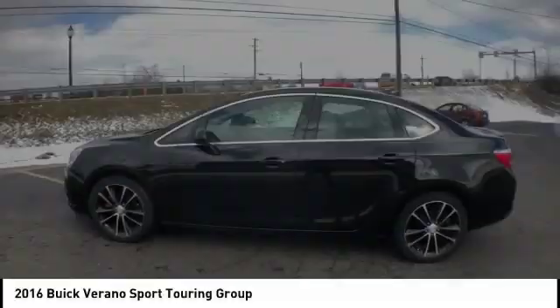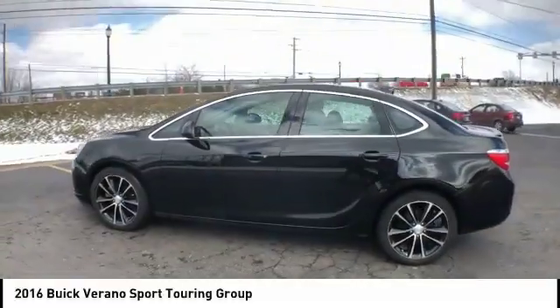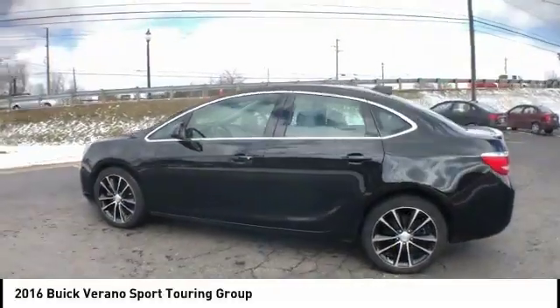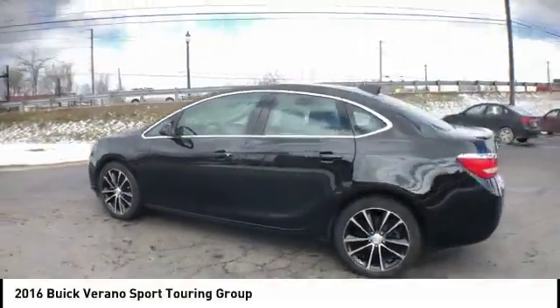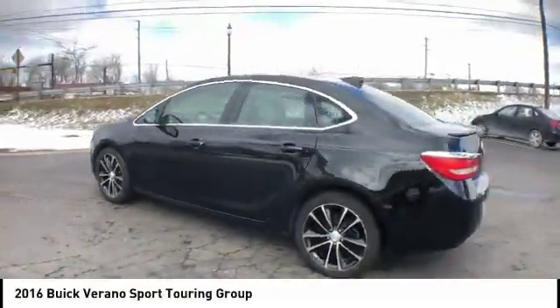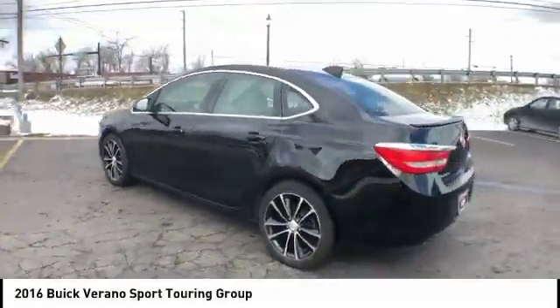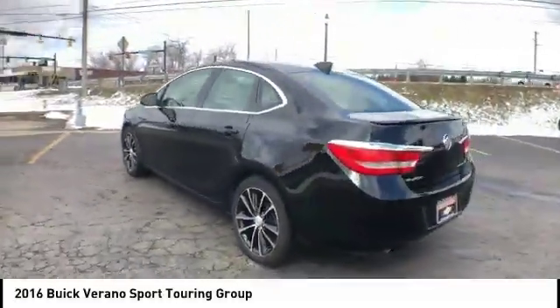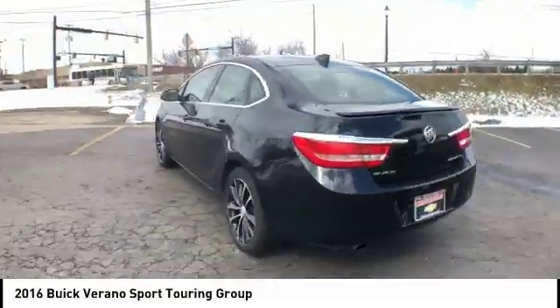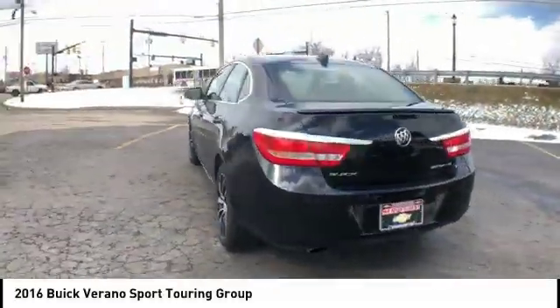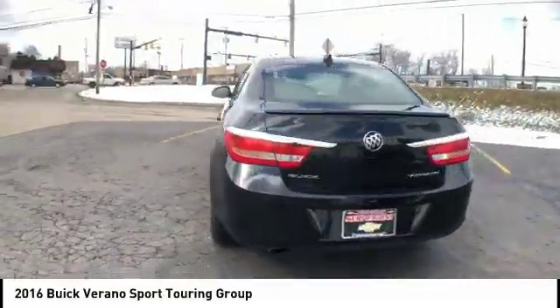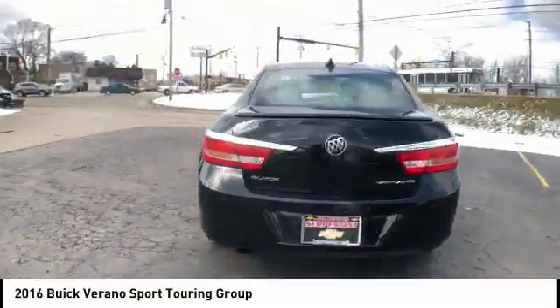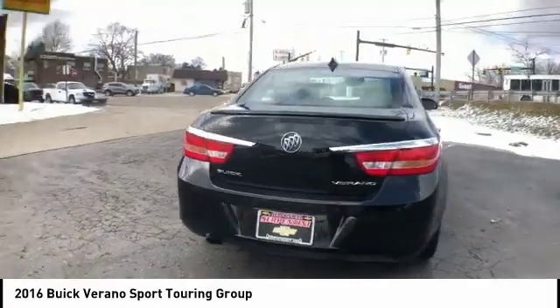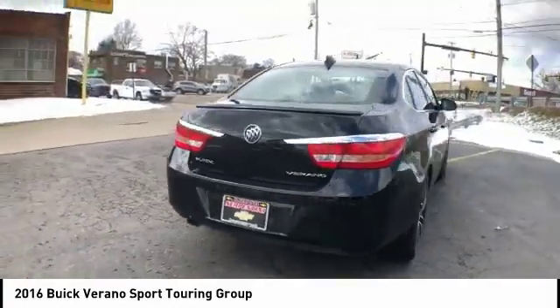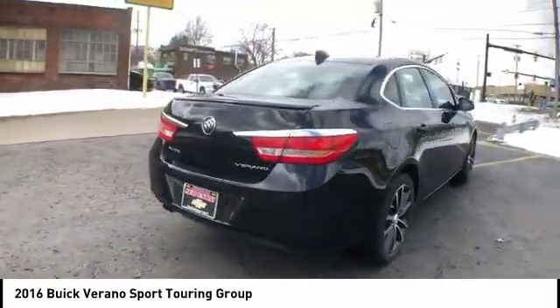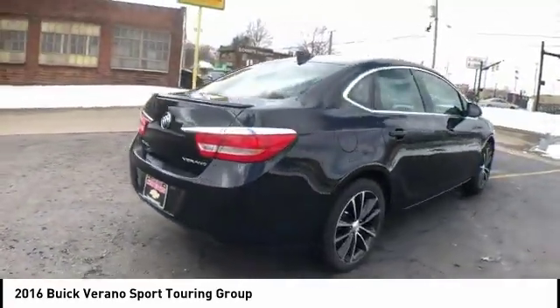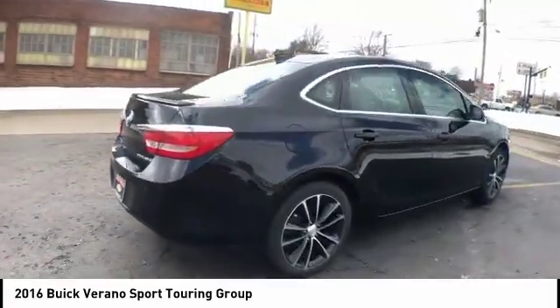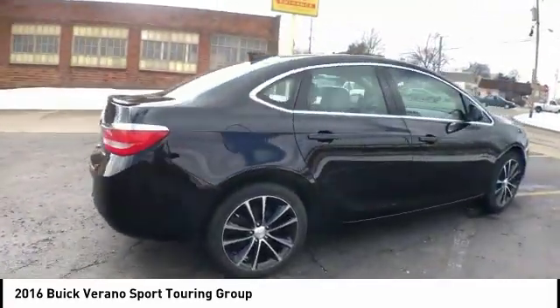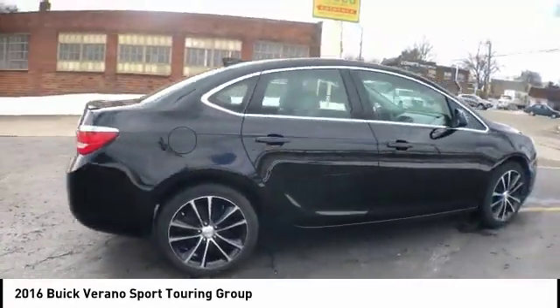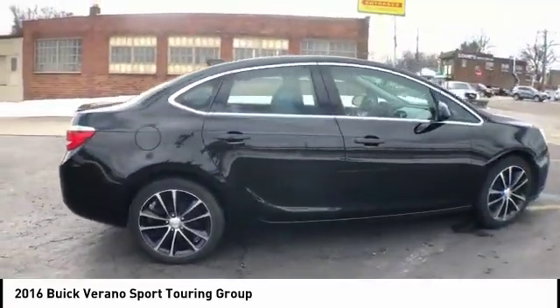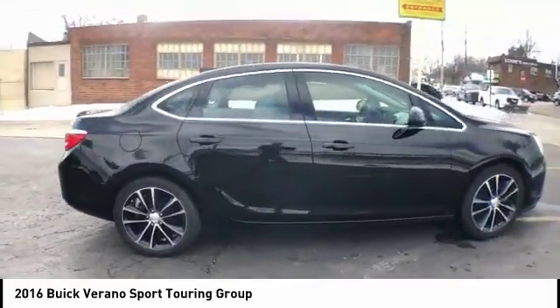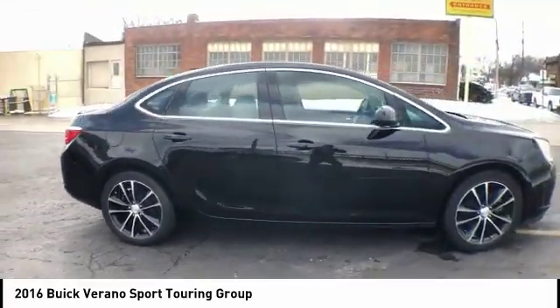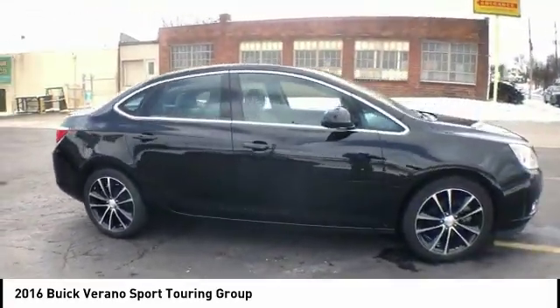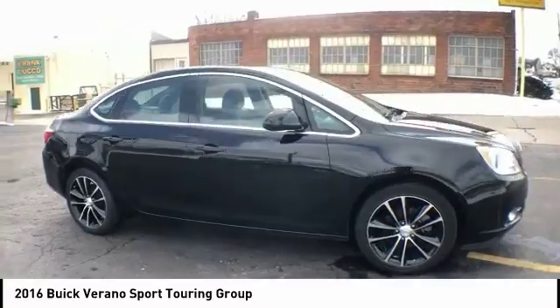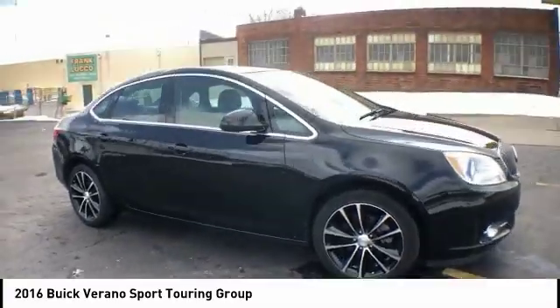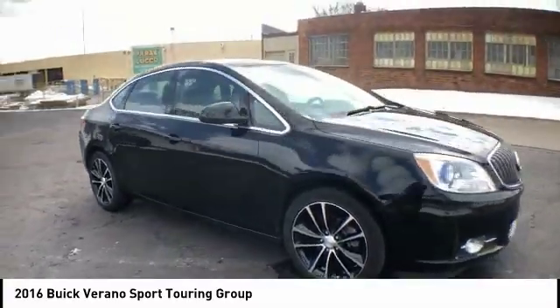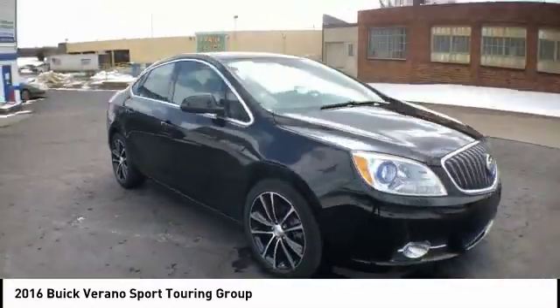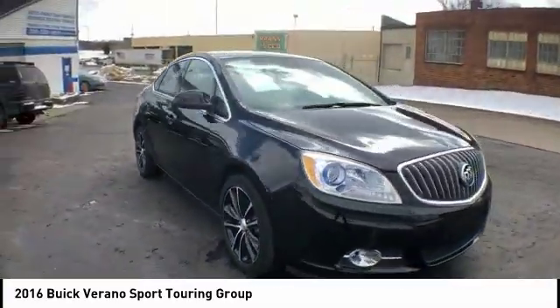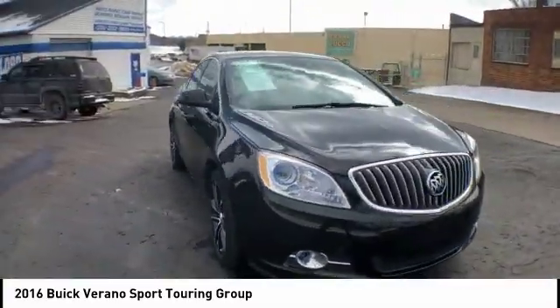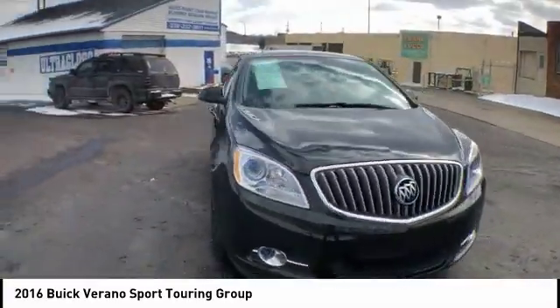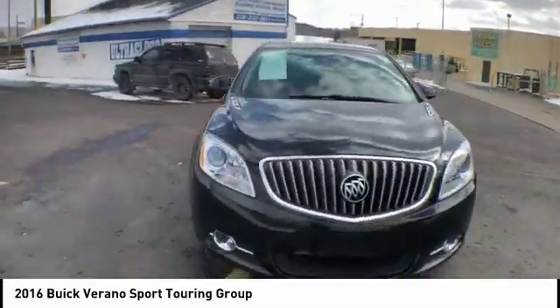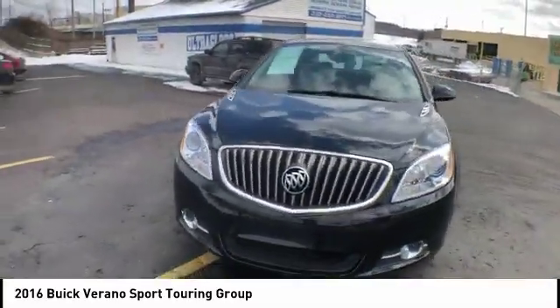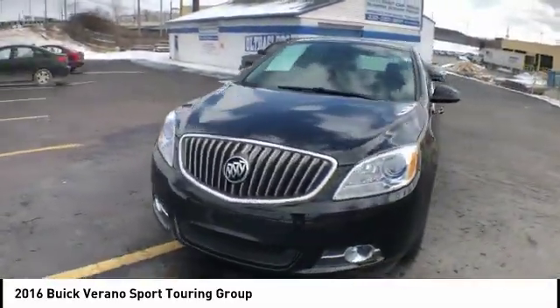You are going to love the 2016 Verano. Buick Verano is a compact car built on the Delta II platform, designed and built from the ground up with the idea of it being a Buick, and is priced below $15,000.